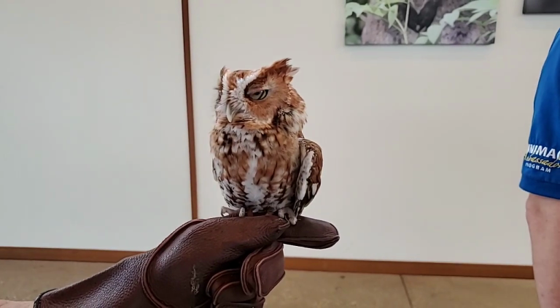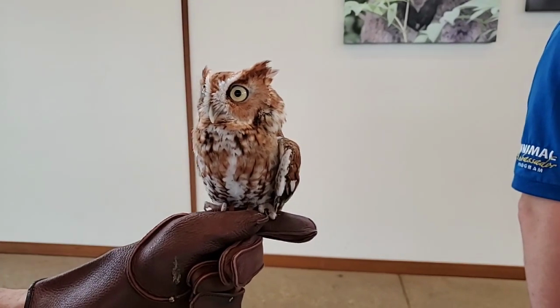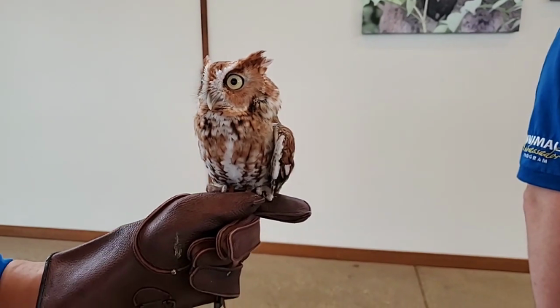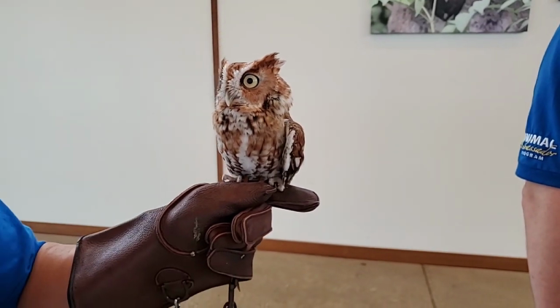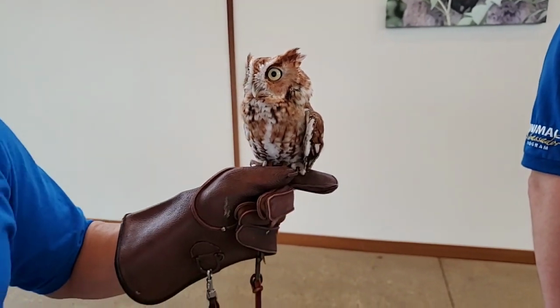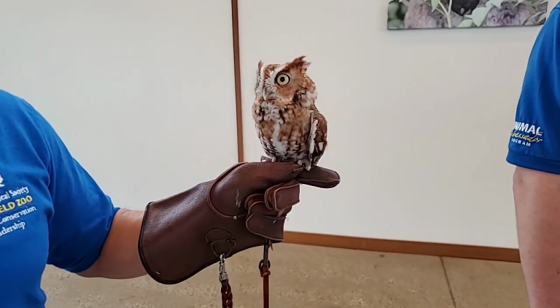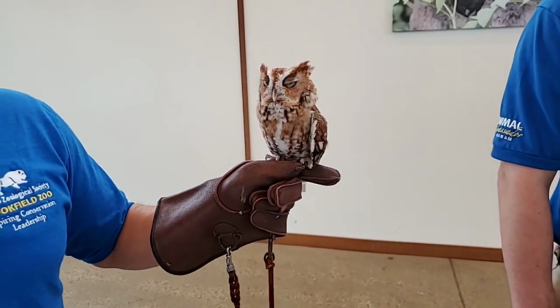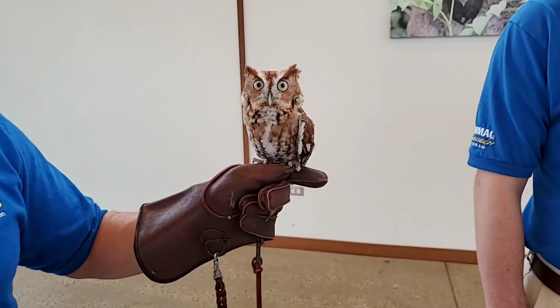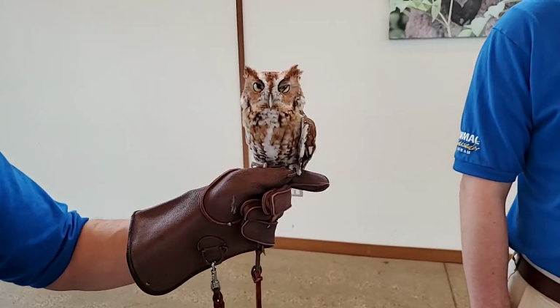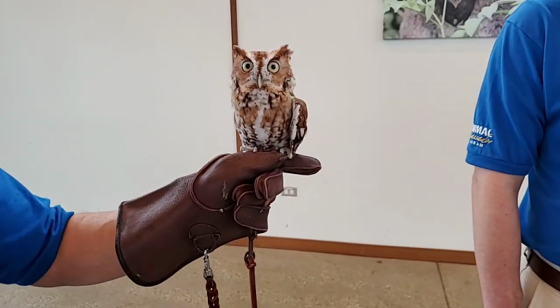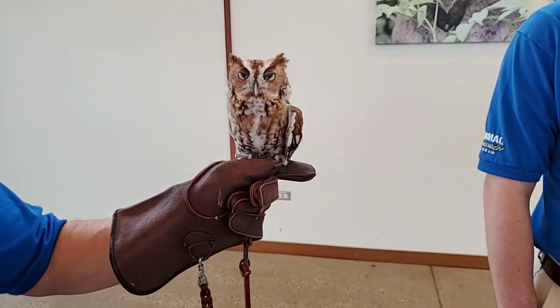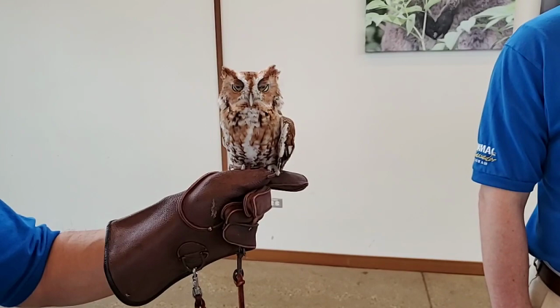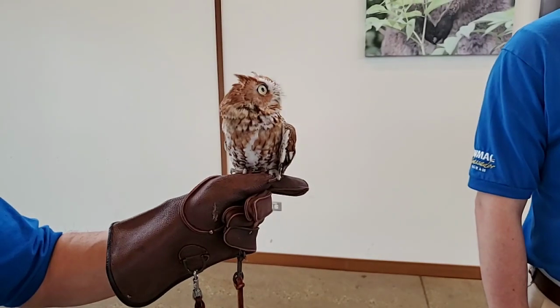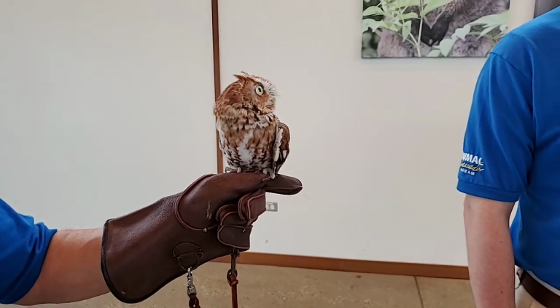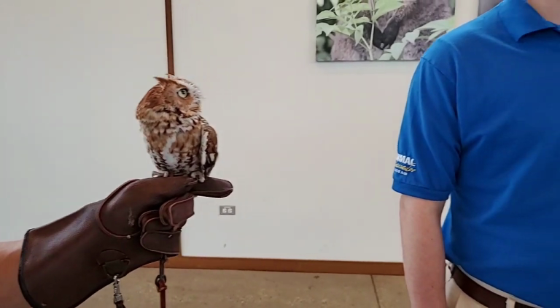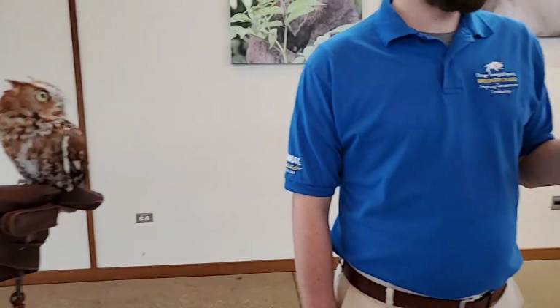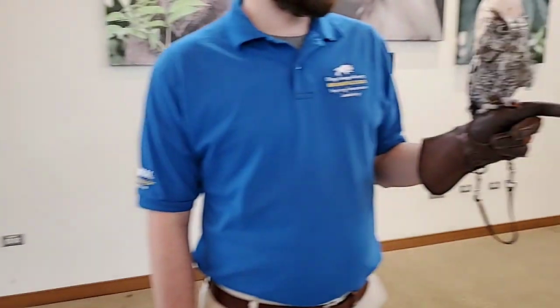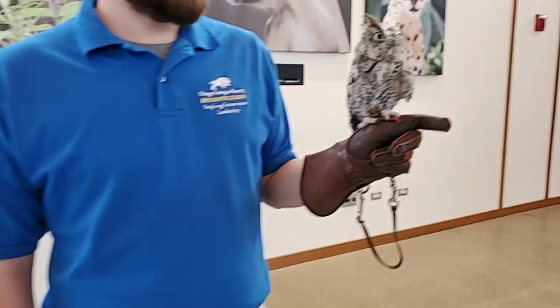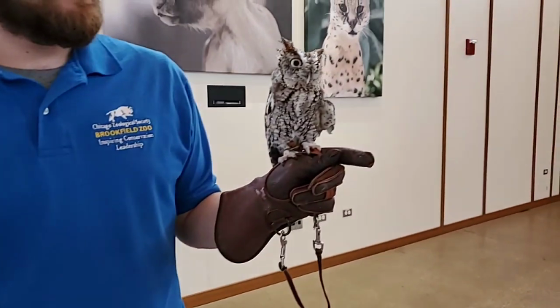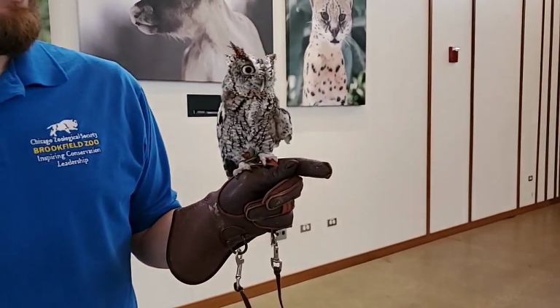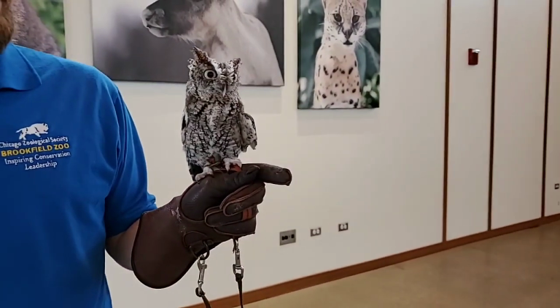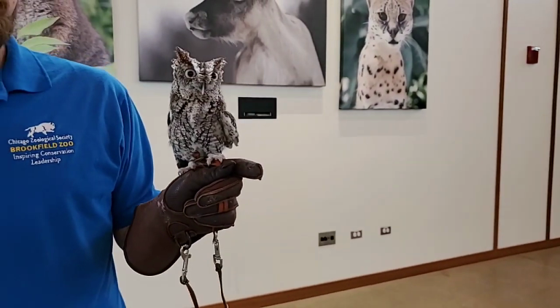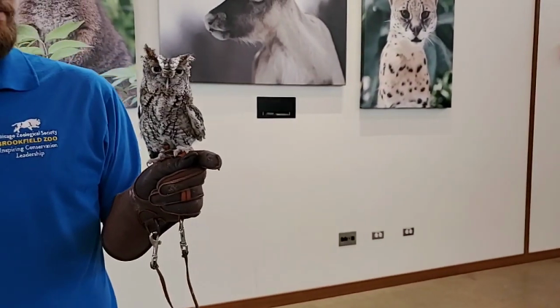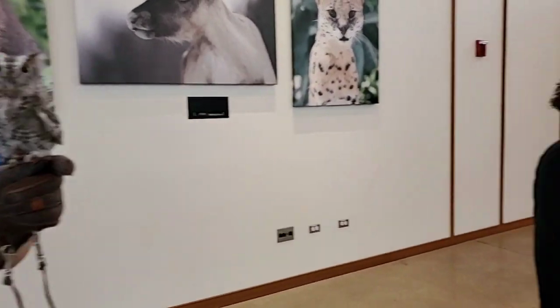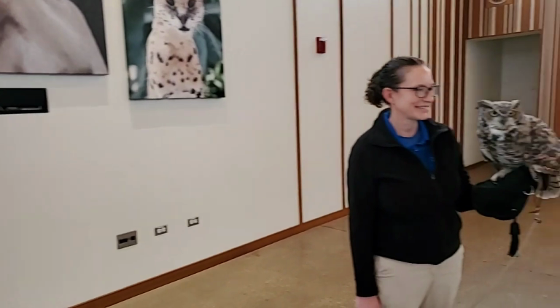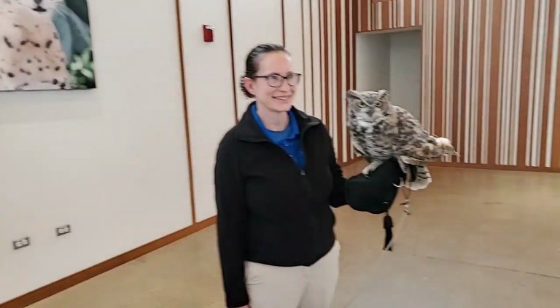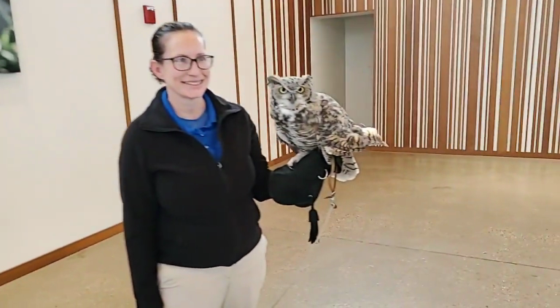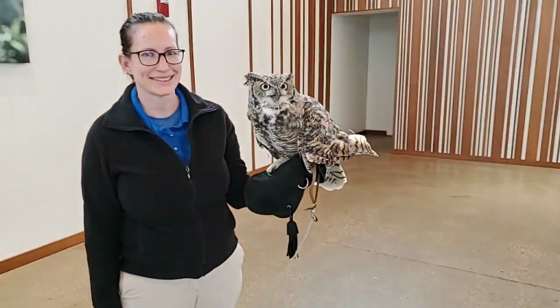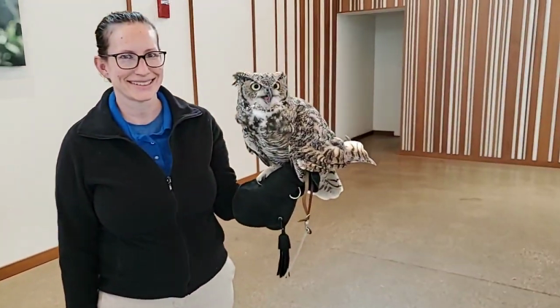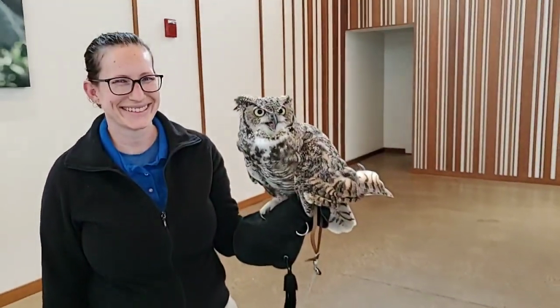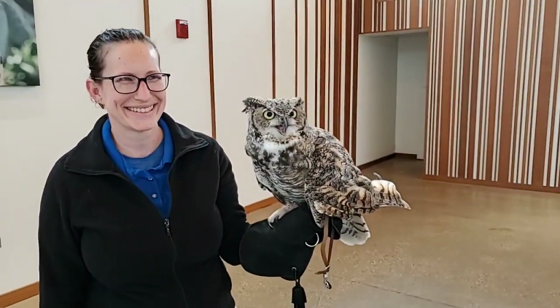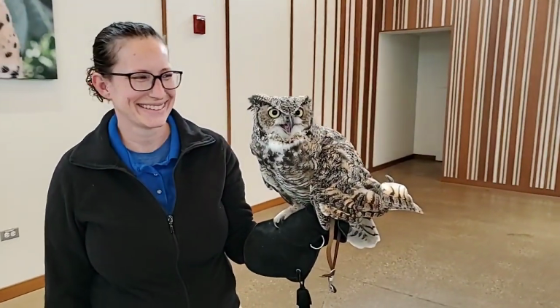Can you remind us of all the owls' names? So this is Weasley — he's a red phase eastern screech owl. Sterling is our gray phase eastern screech owl. And Athena is our great horned owl, quite a bit larger.